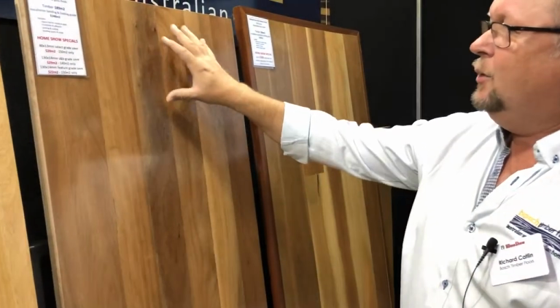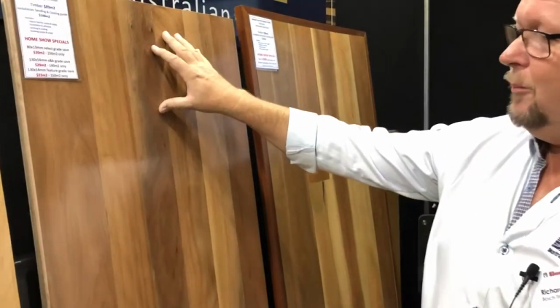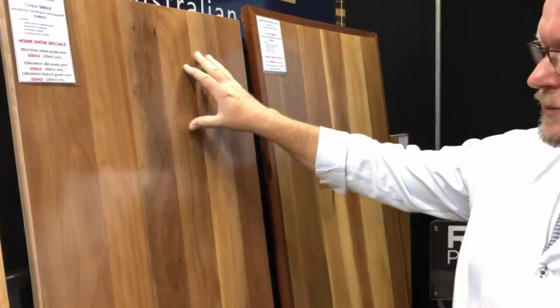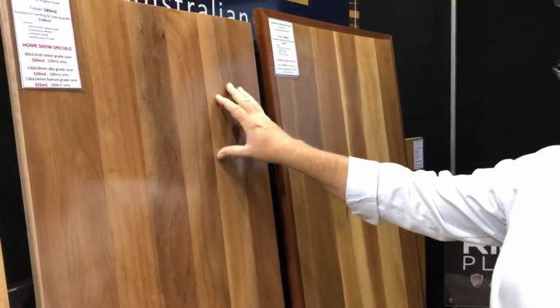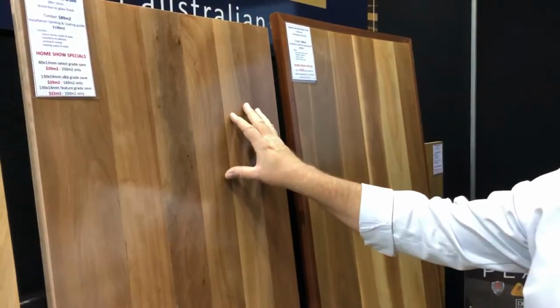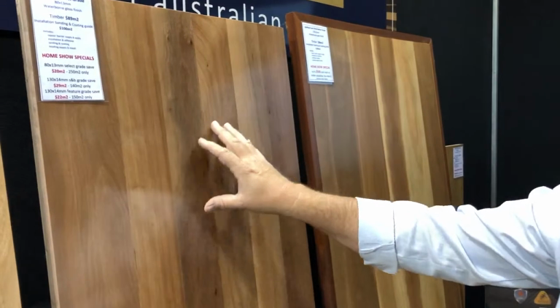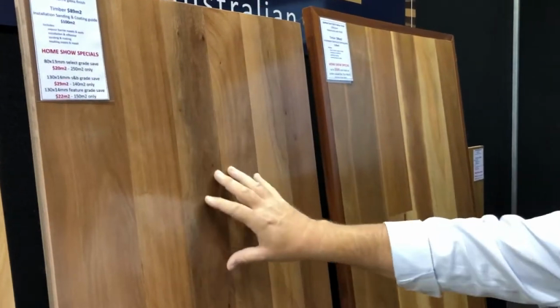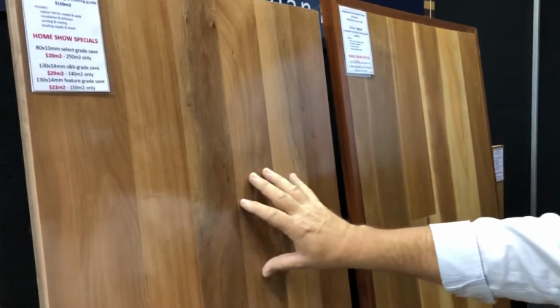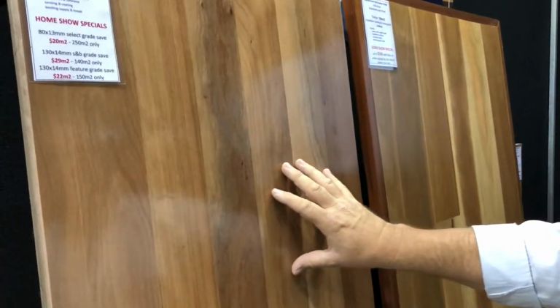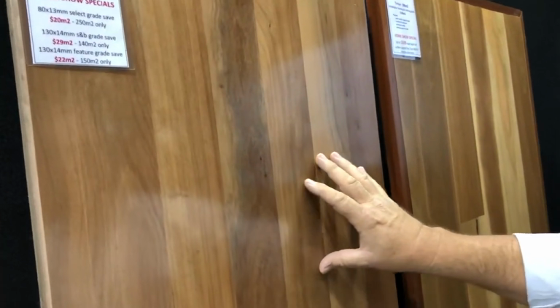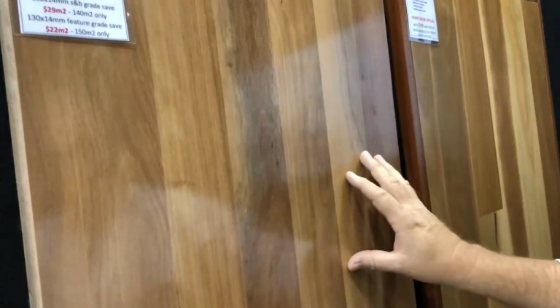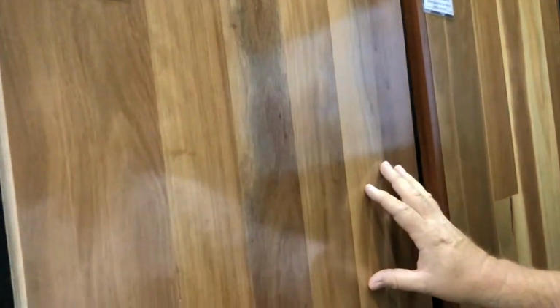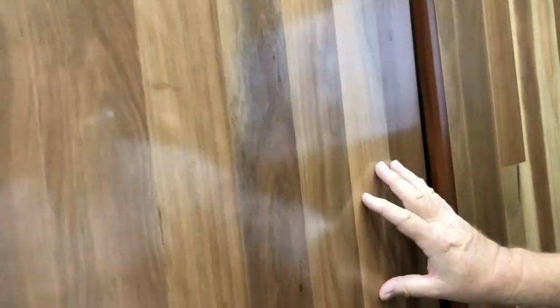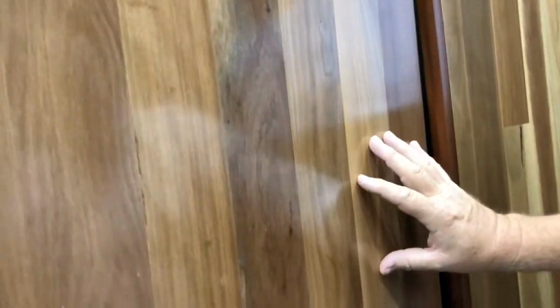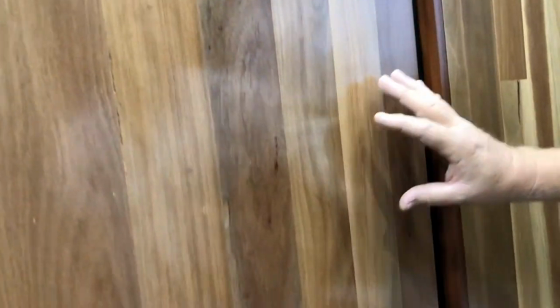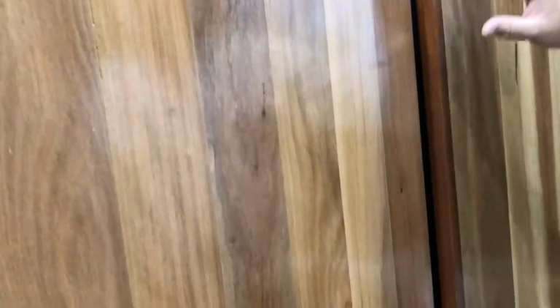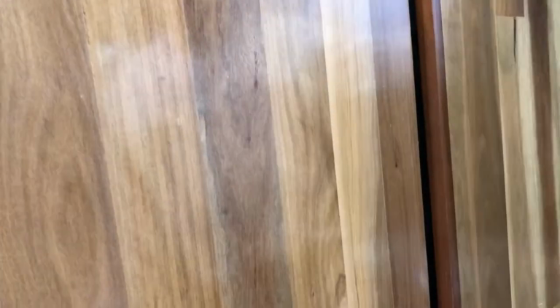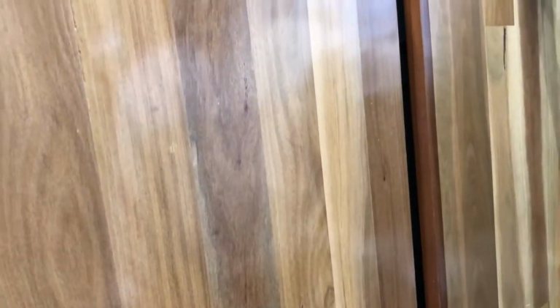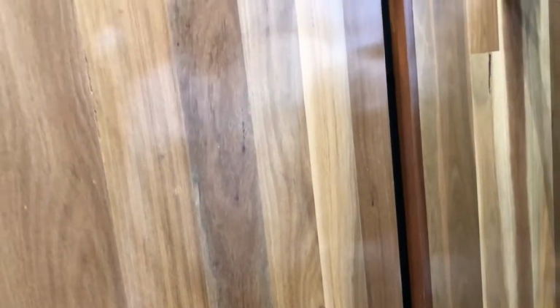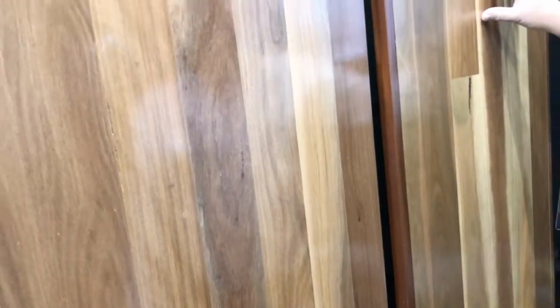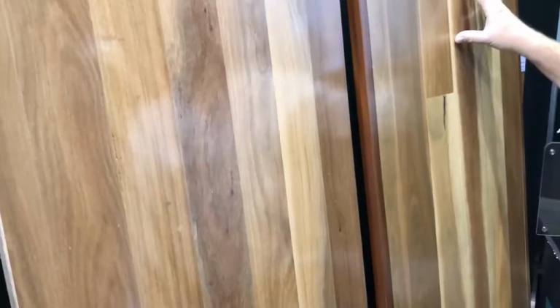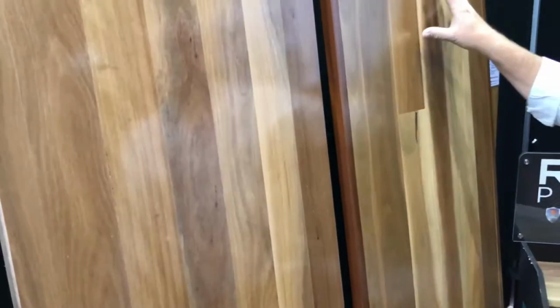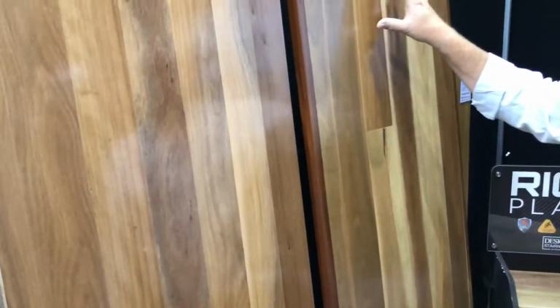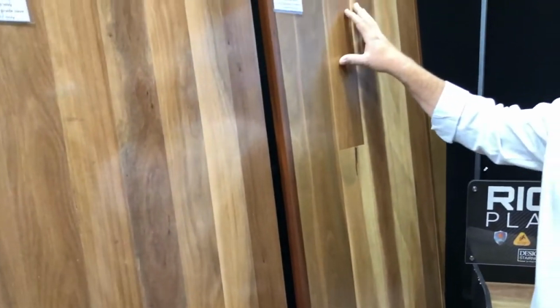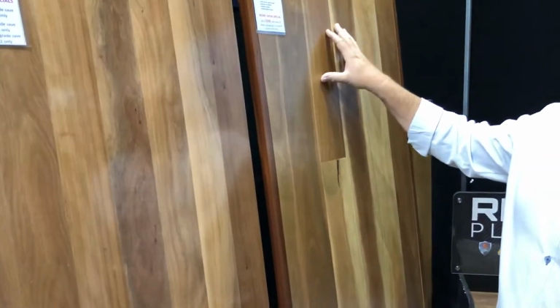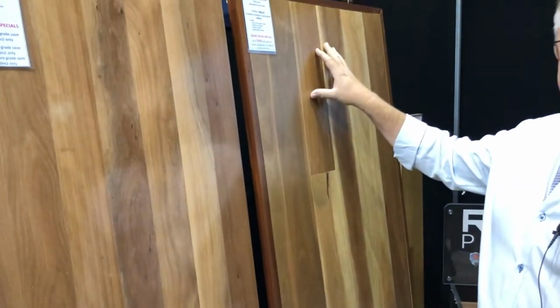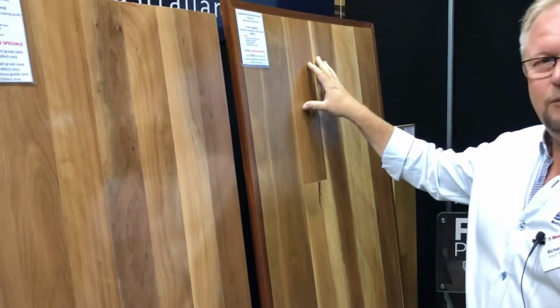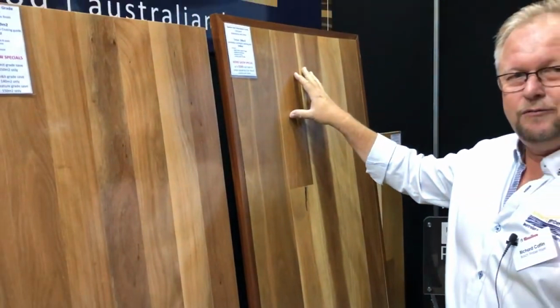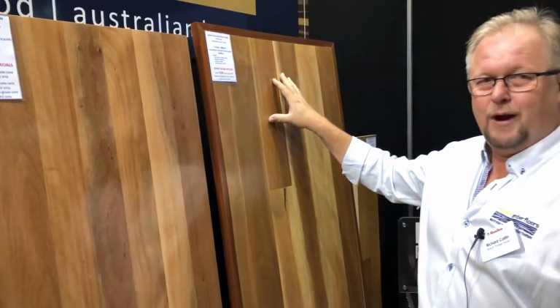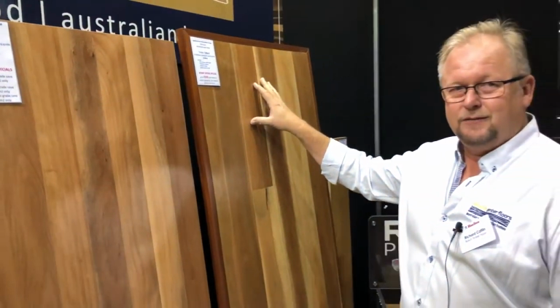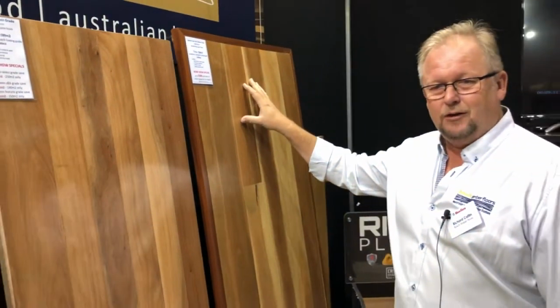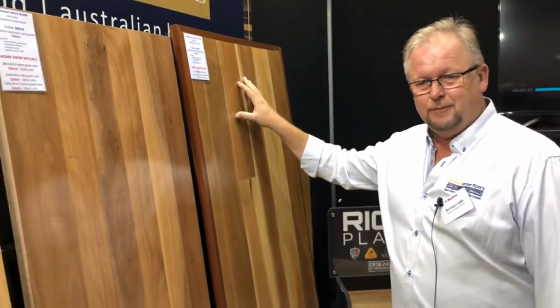We've got brush box, which has beautiful colours of pinks and browns and greys. We've got spotted gum, which is another favourite and very hard-wearing. So a real full range of the solid timbers.